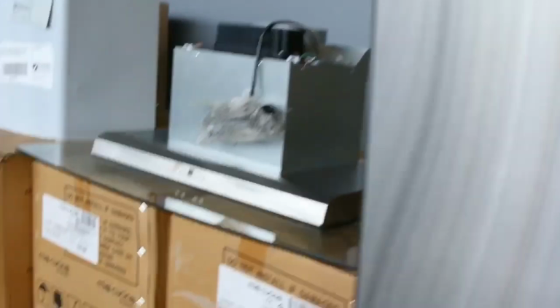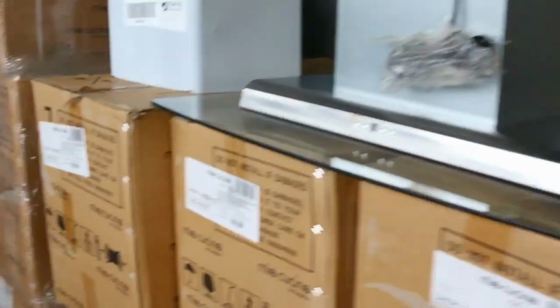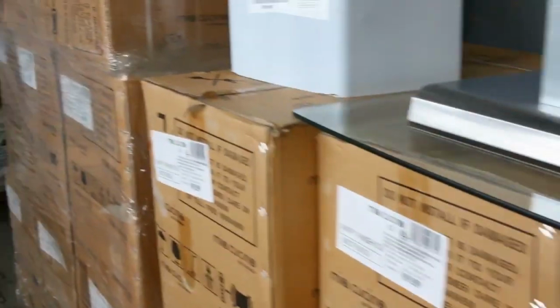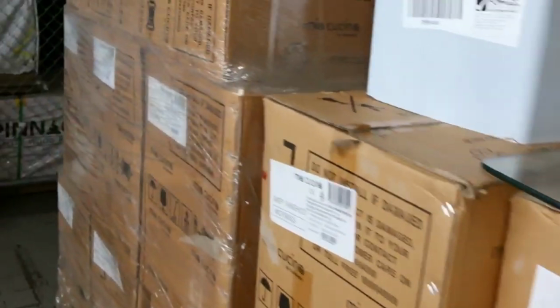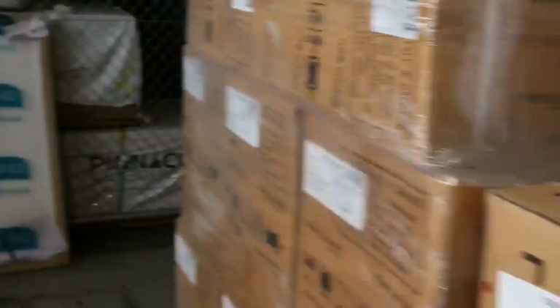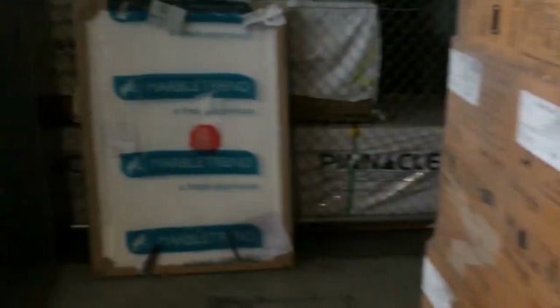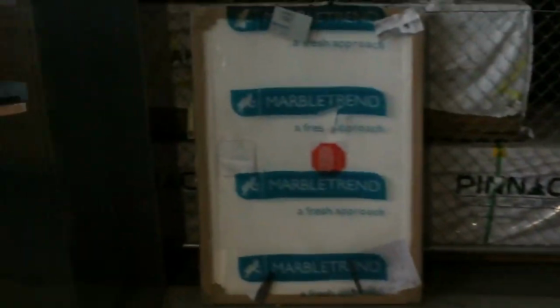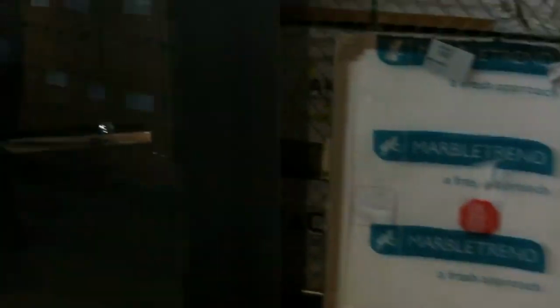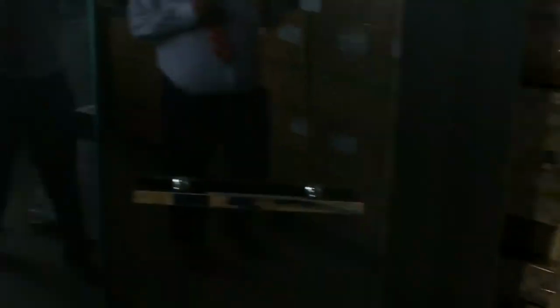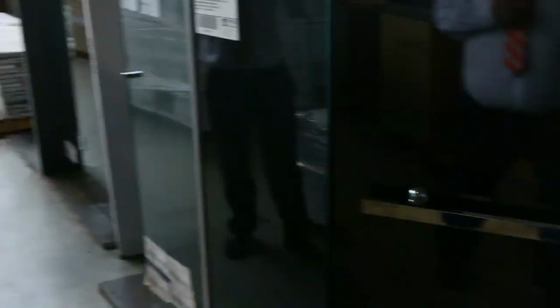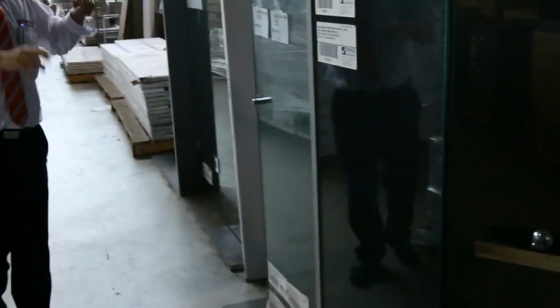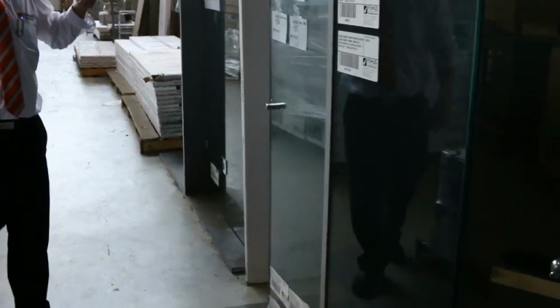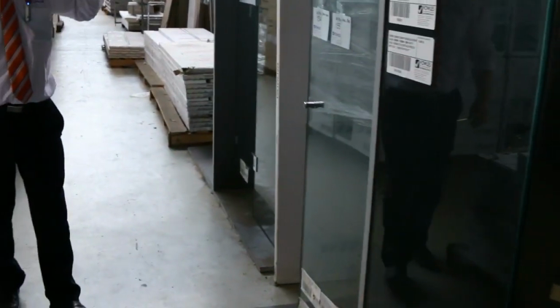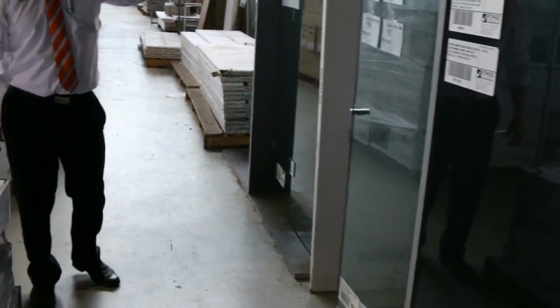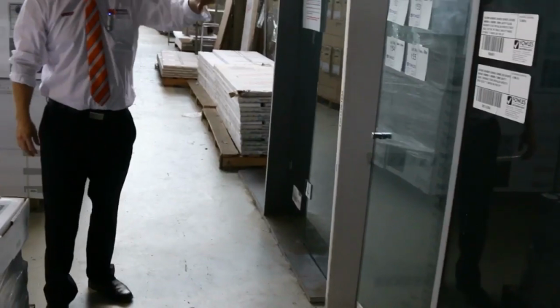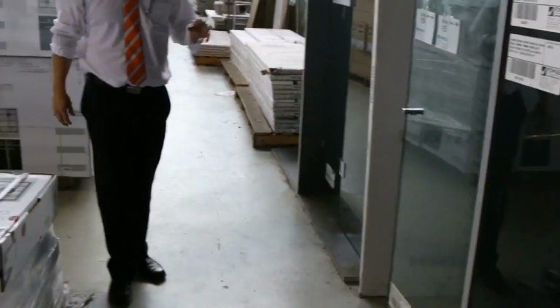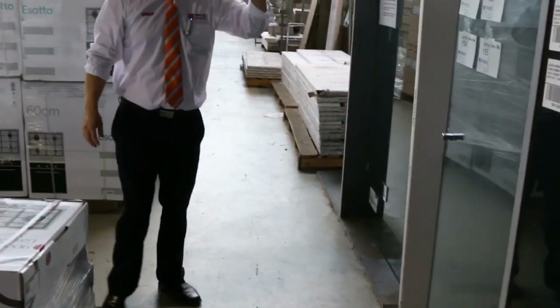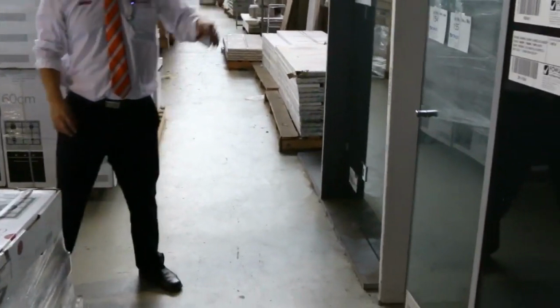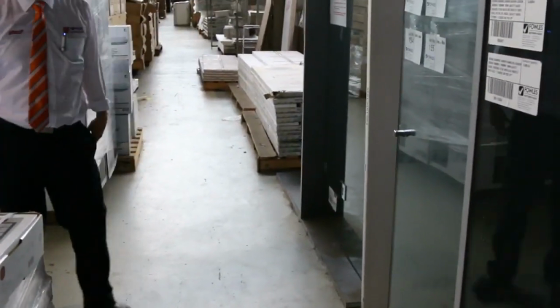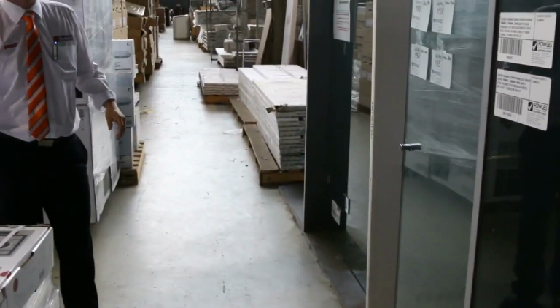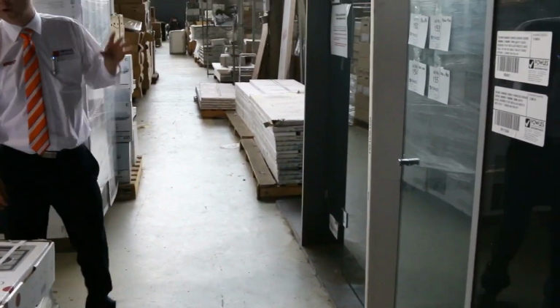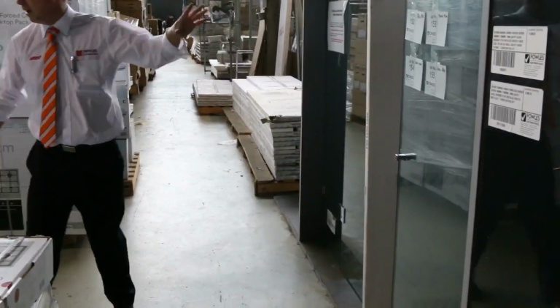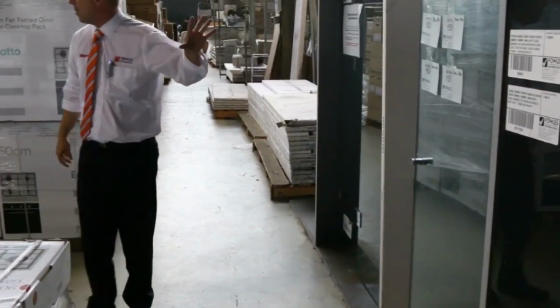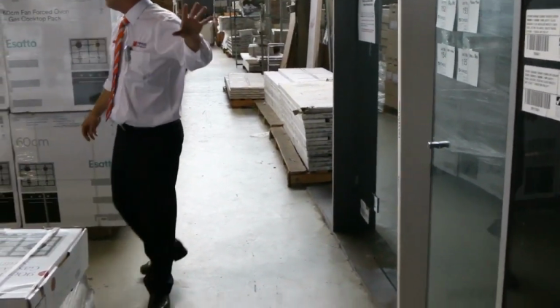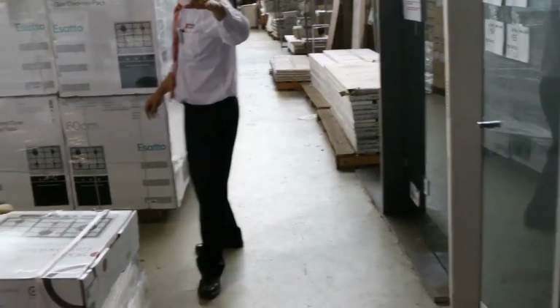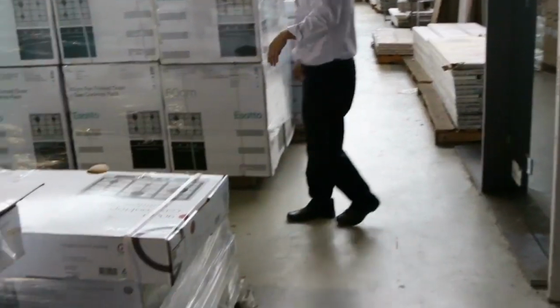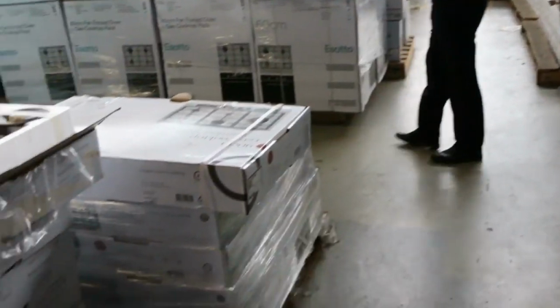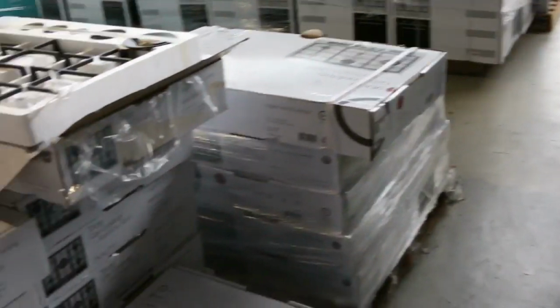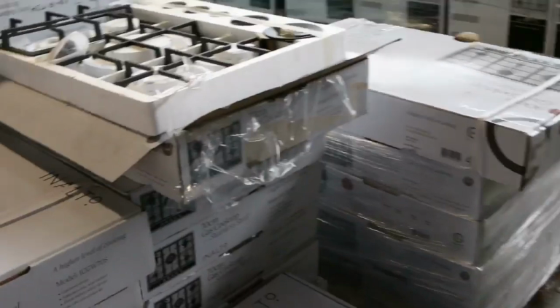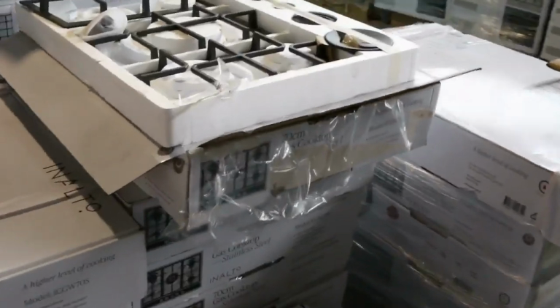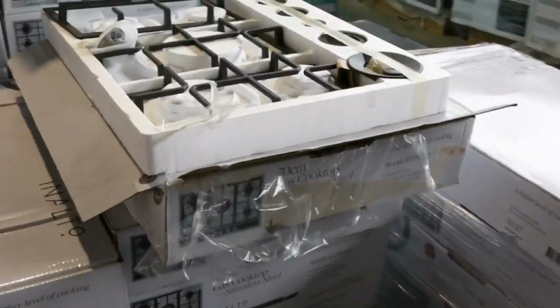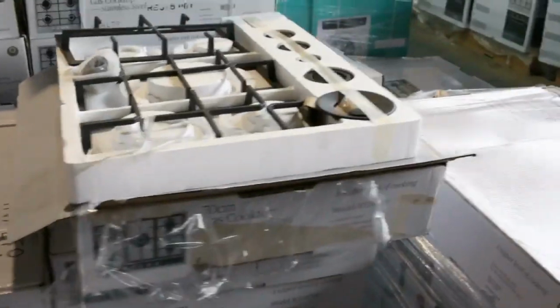Heaps more cooktops. Some beautiful shower screens — frameless shower screens there. Check your catalogue. You'll see all those and you'll generally be around the mid four hundred dollar mark on those.